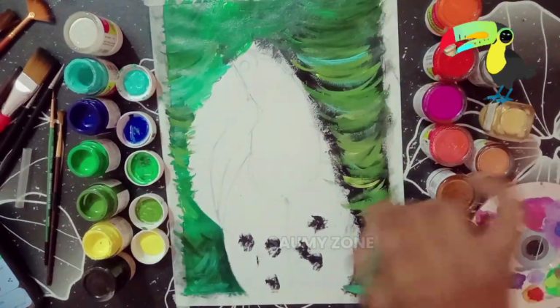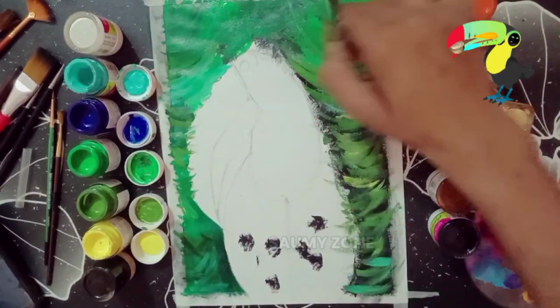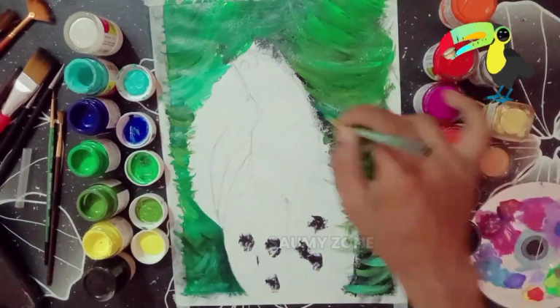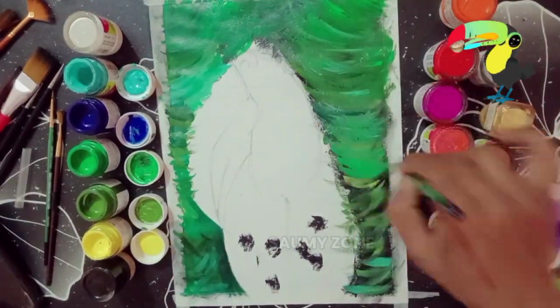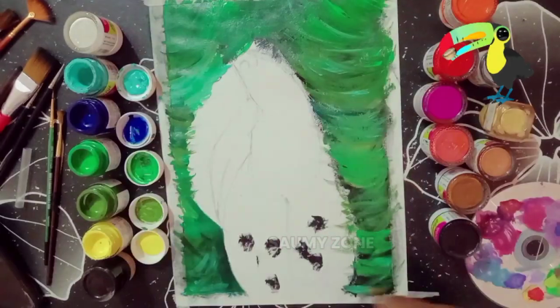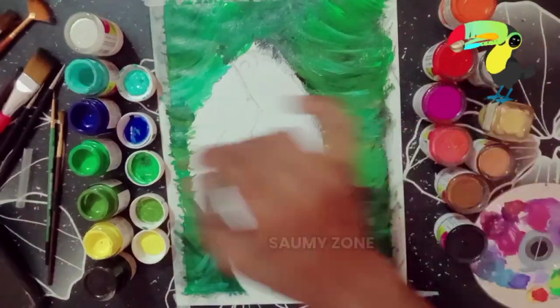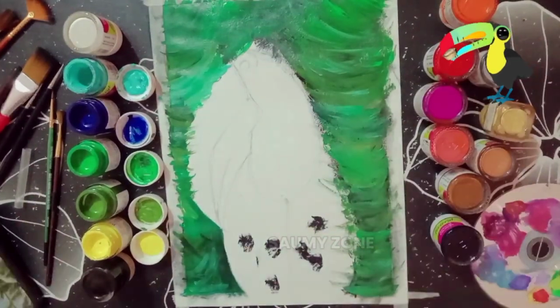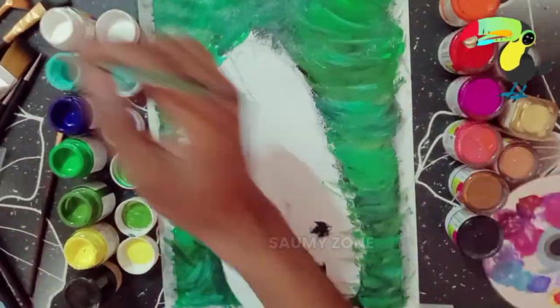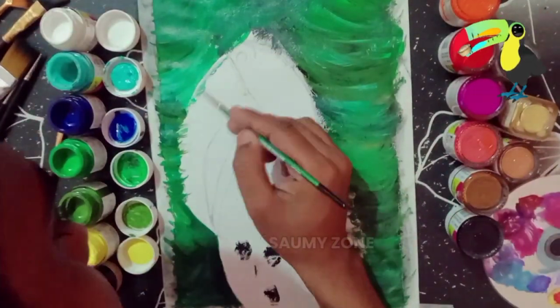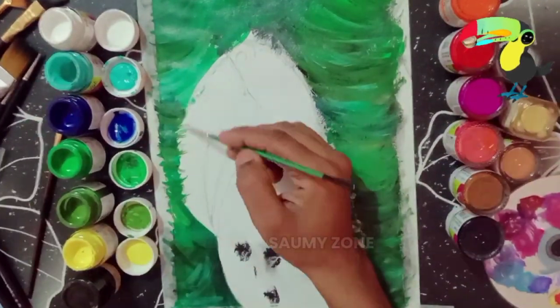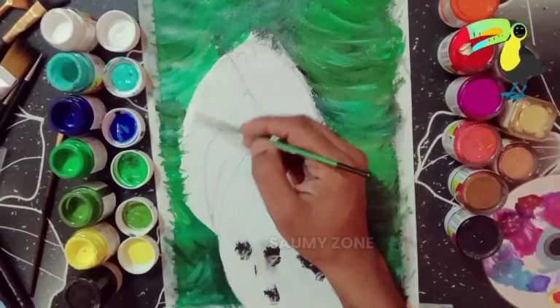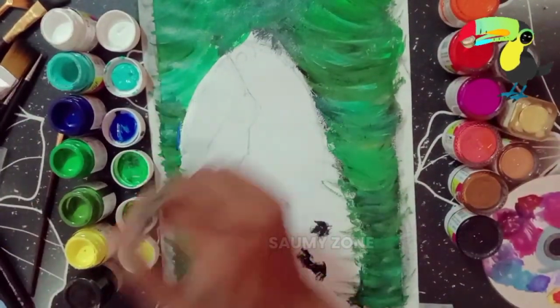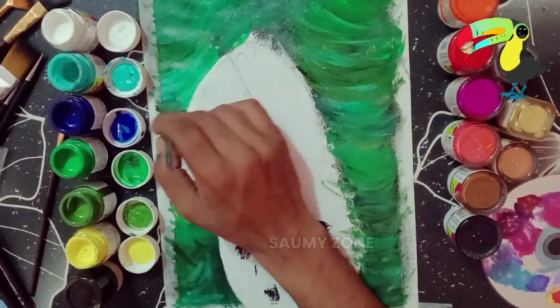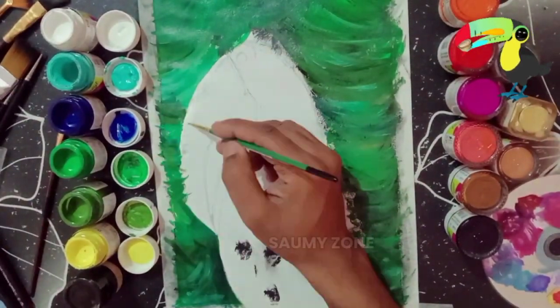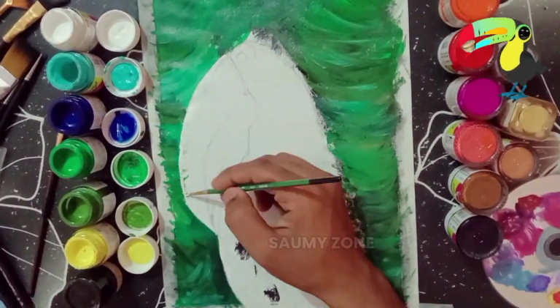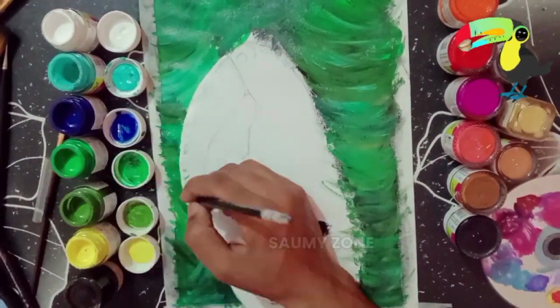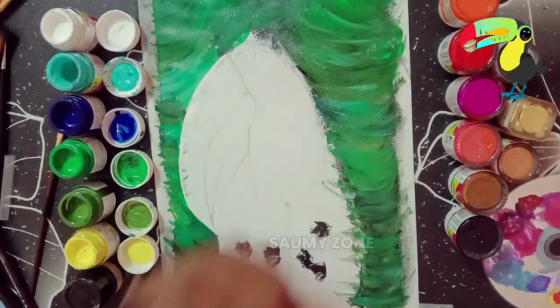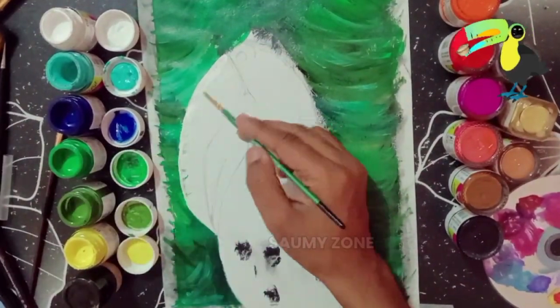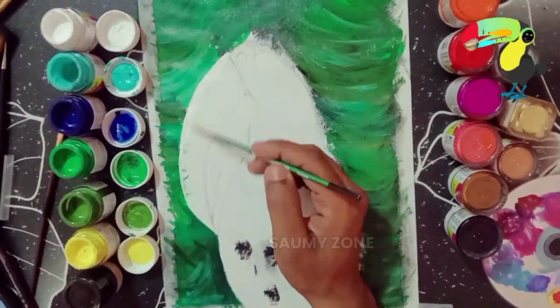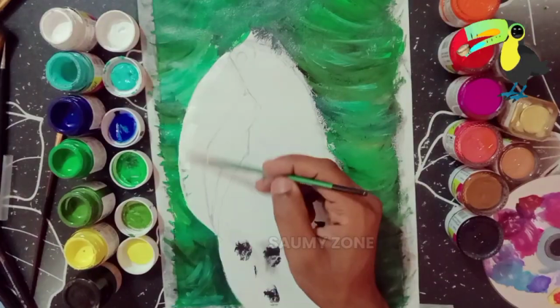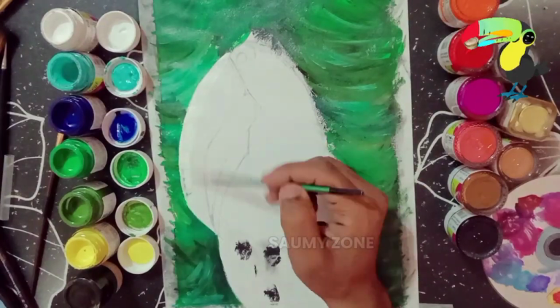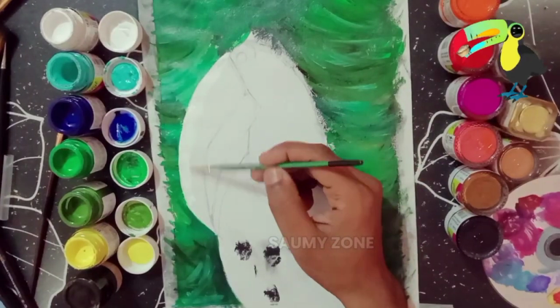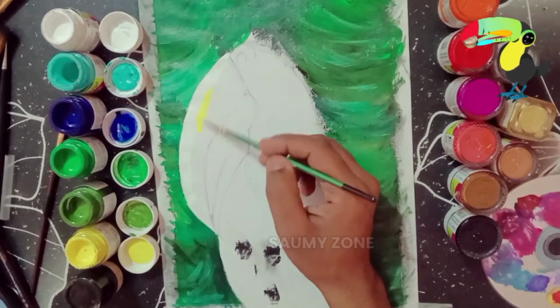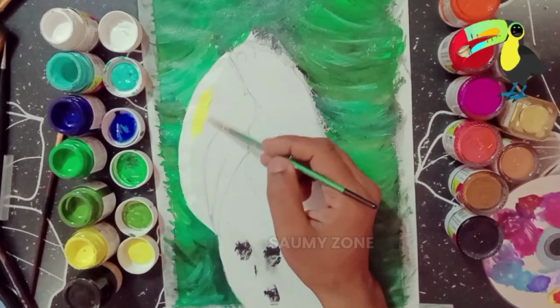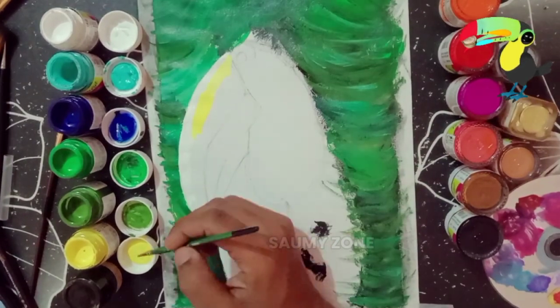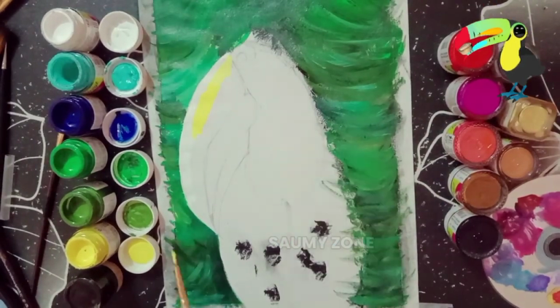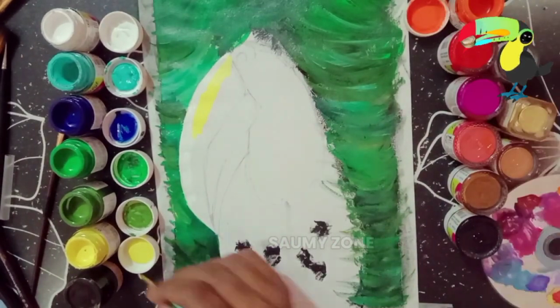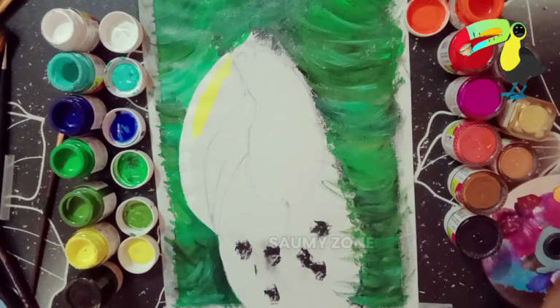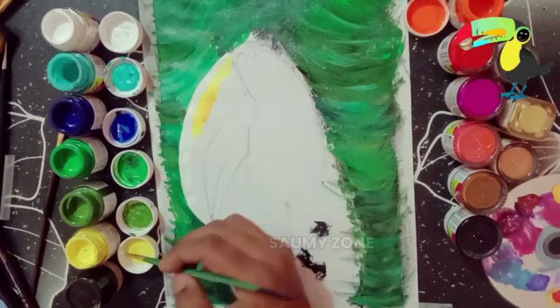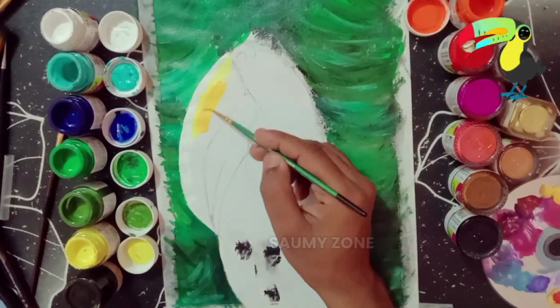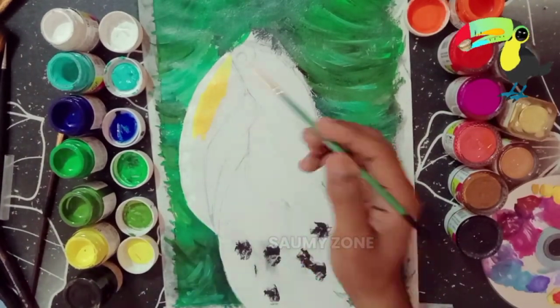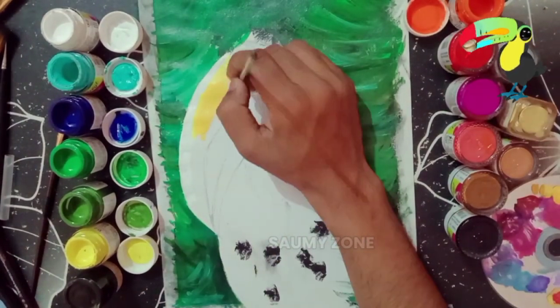Now it's time for painting the beak of the bird. This toucan bird's giant colorful beak makes it unique. Now it's time for painting the beak — whereas its wings are very small, which I don't really like.